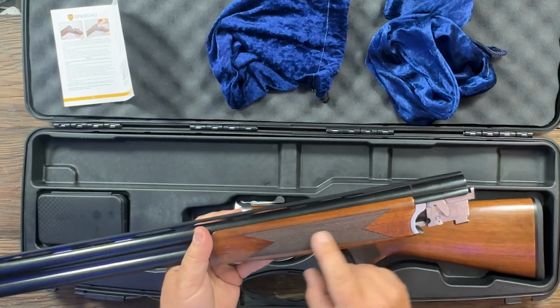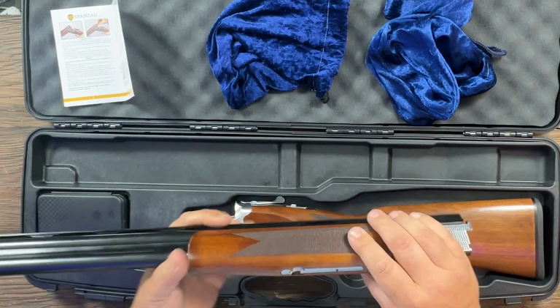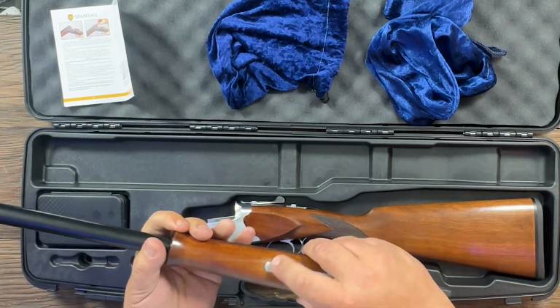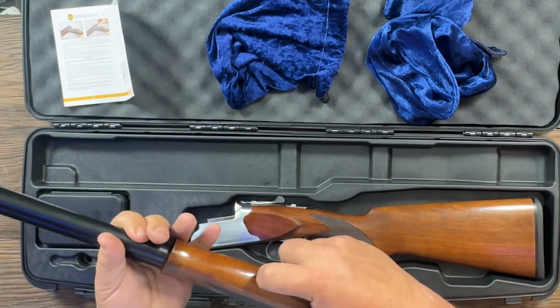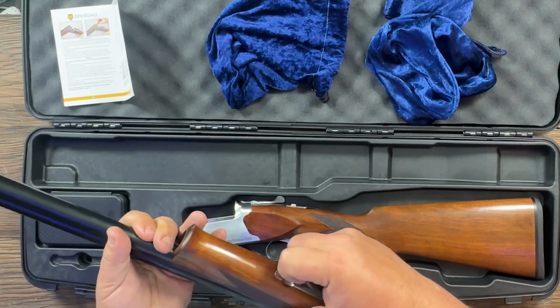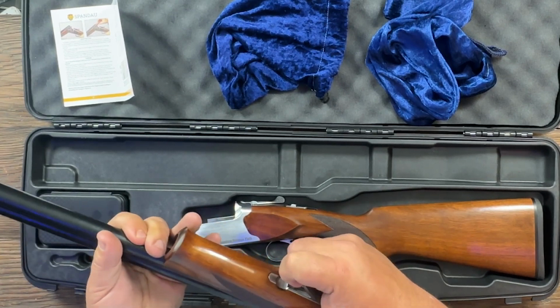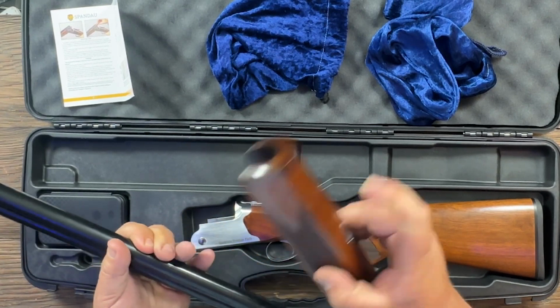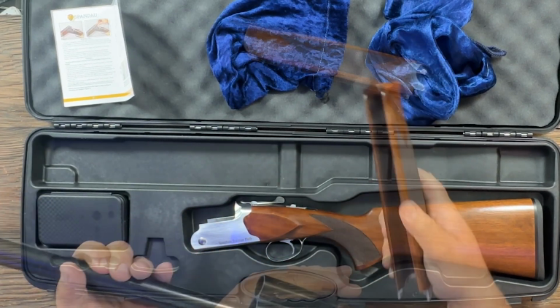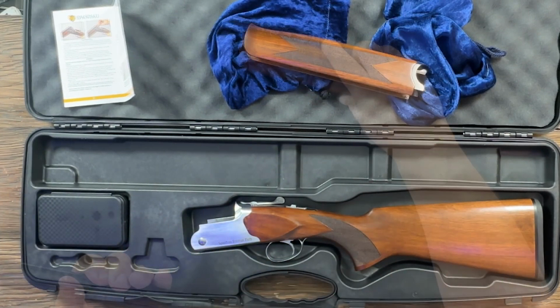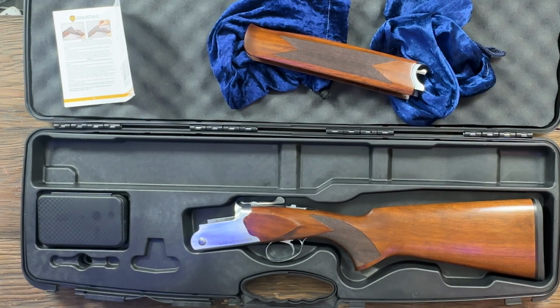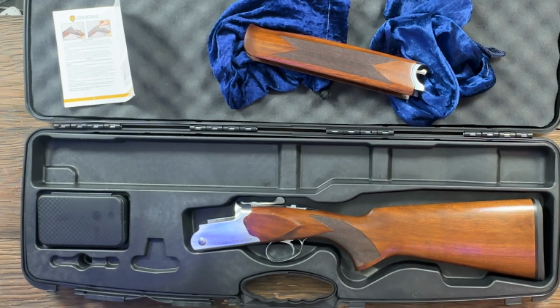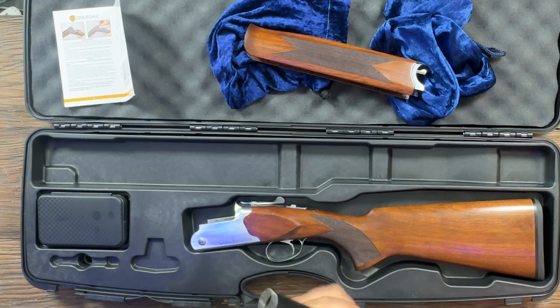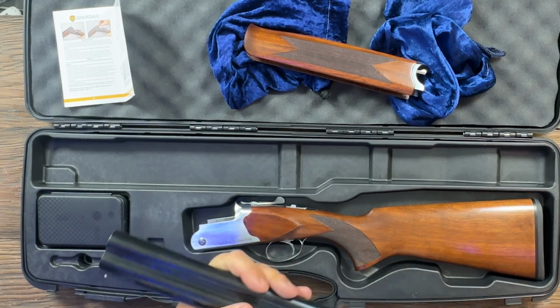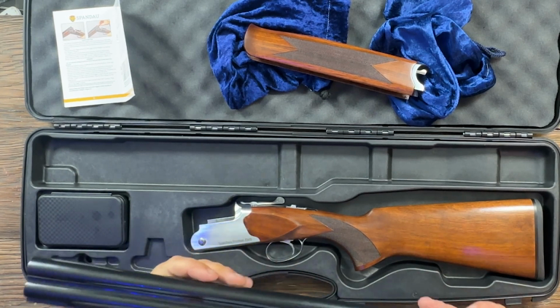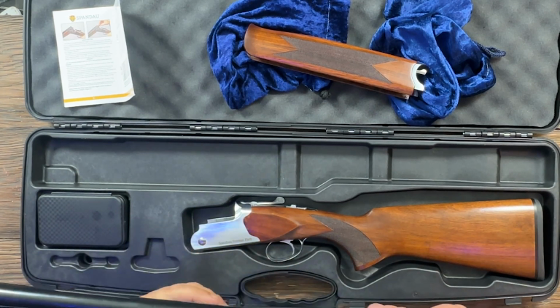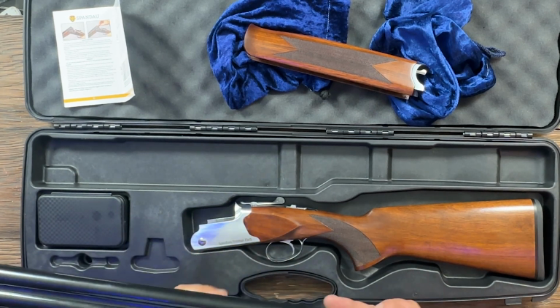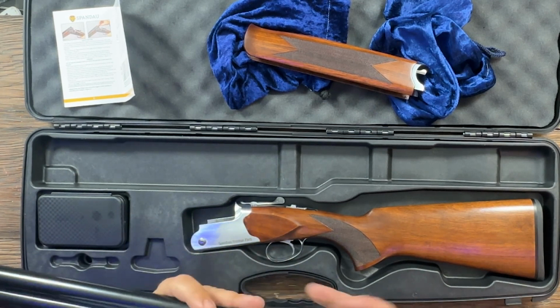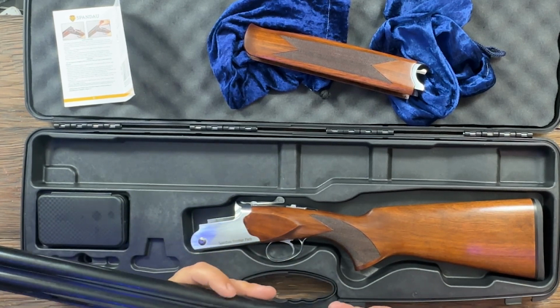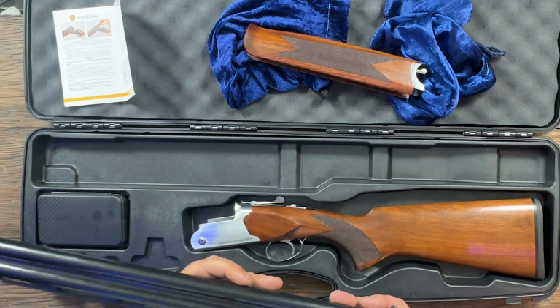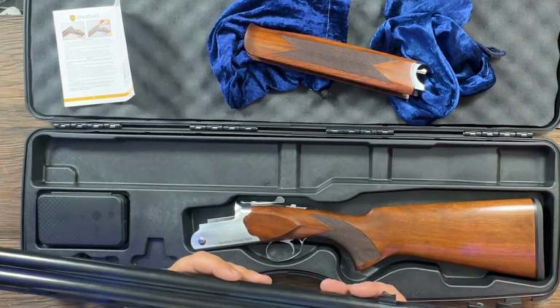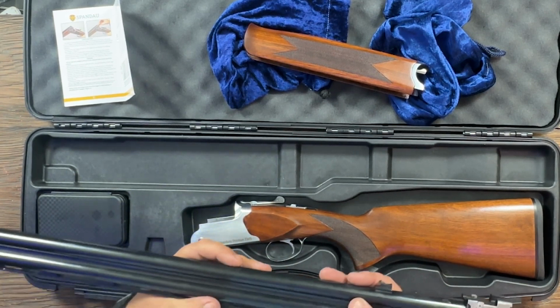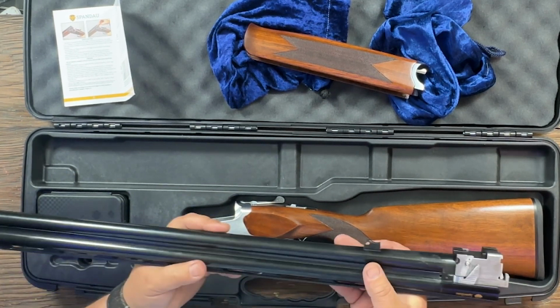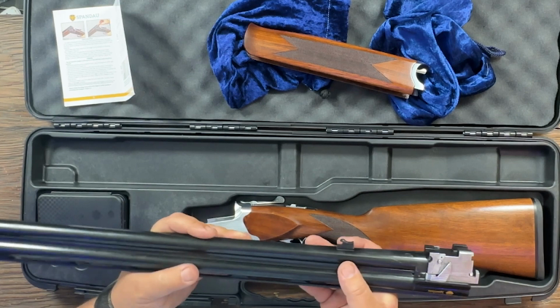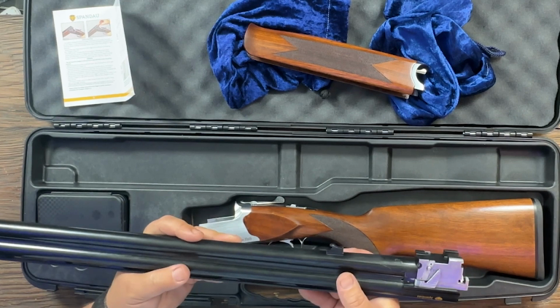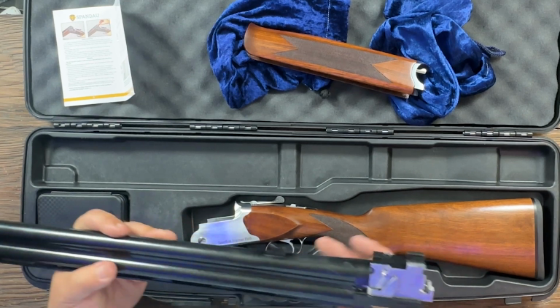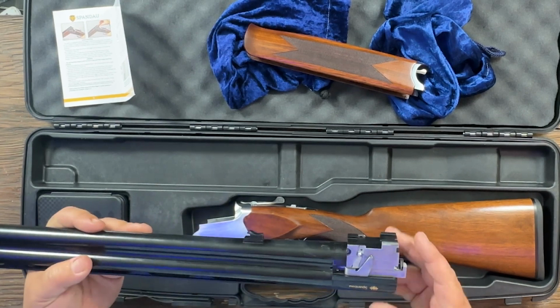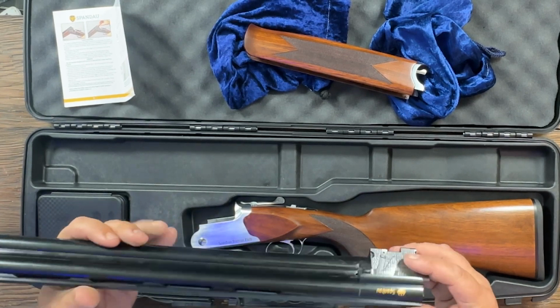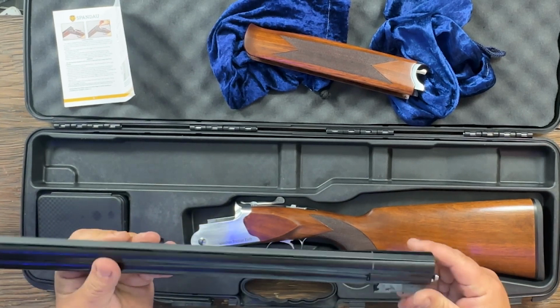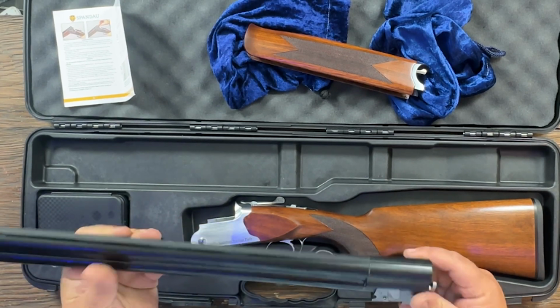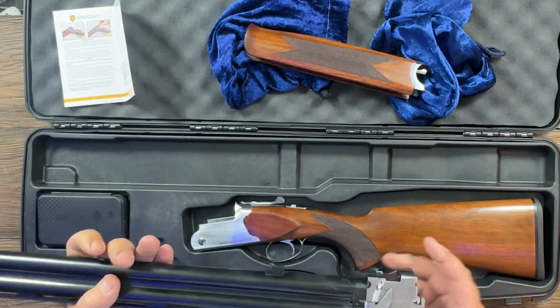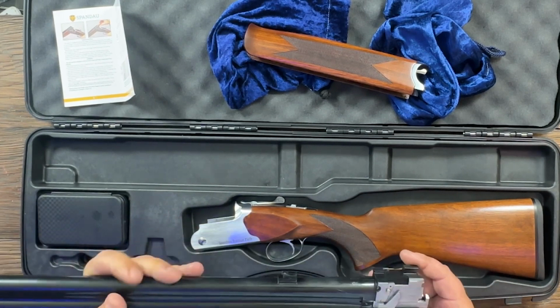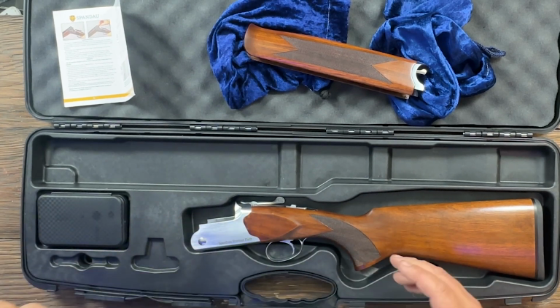Real nice checkering in it. It does include five chokes: a full, an improved modified, a modified, an improved cylinder, and a skeet cylinder. So you've got a lot of selections there on the chokes.